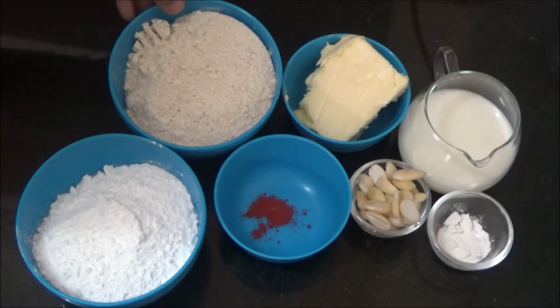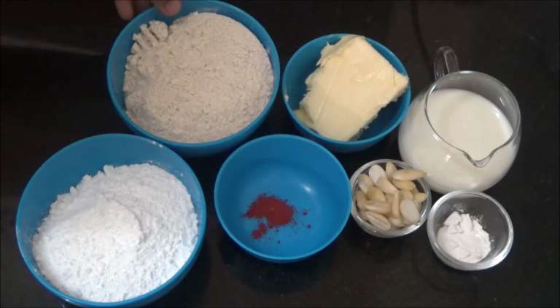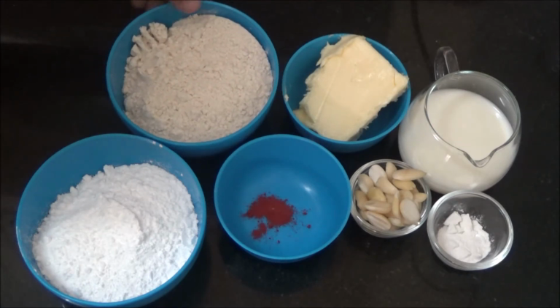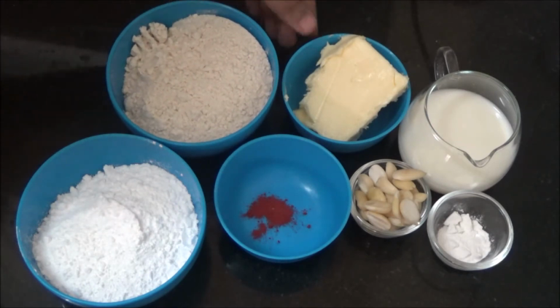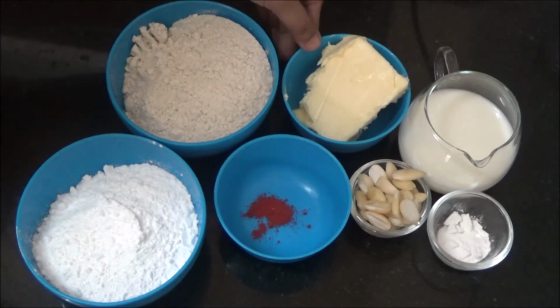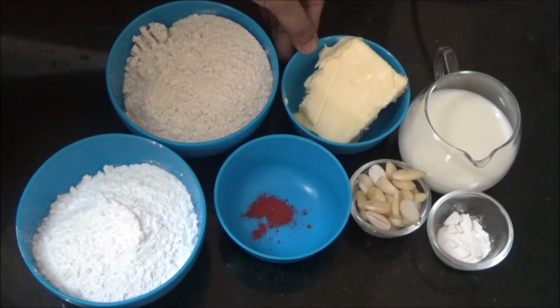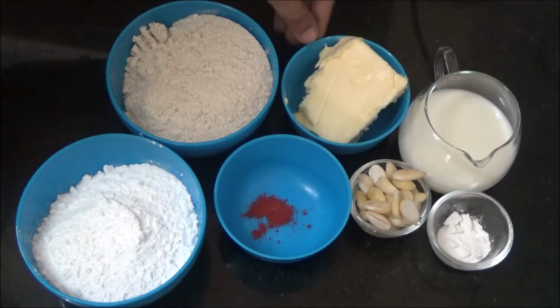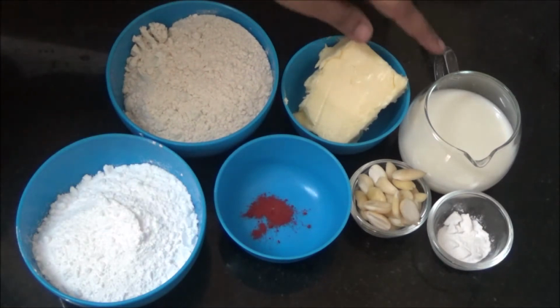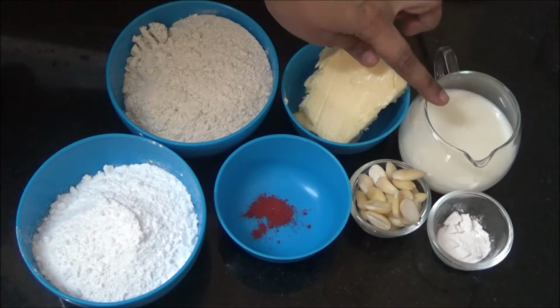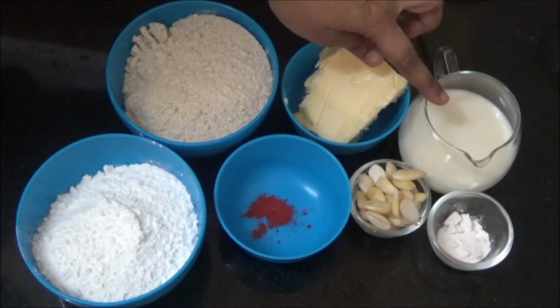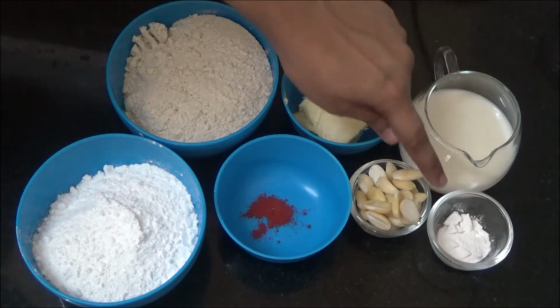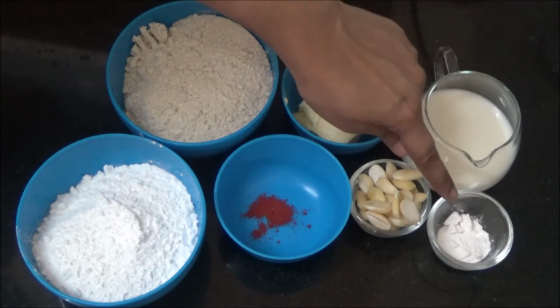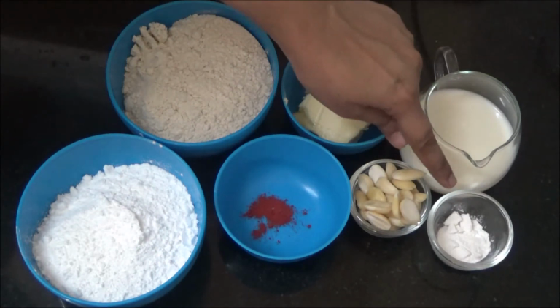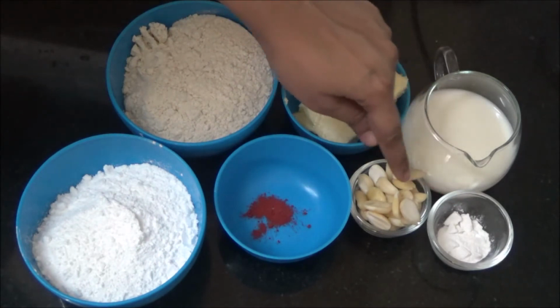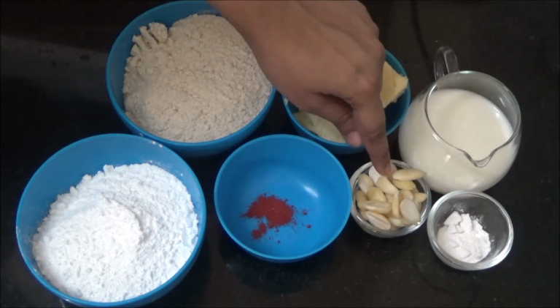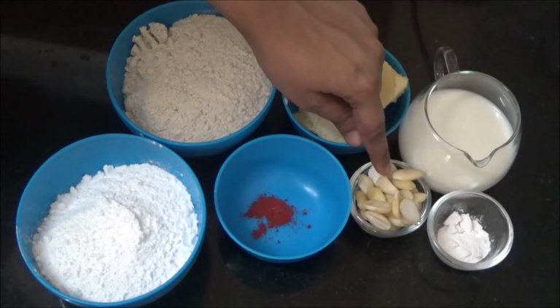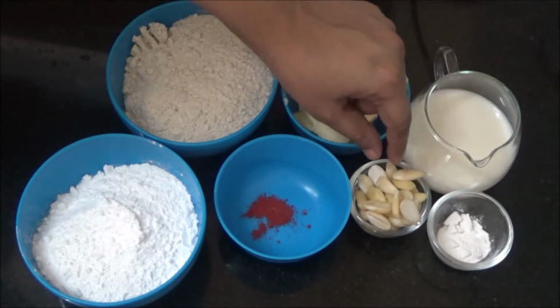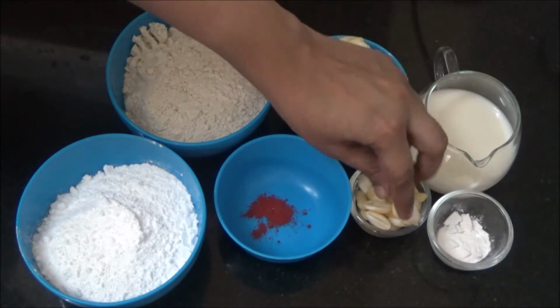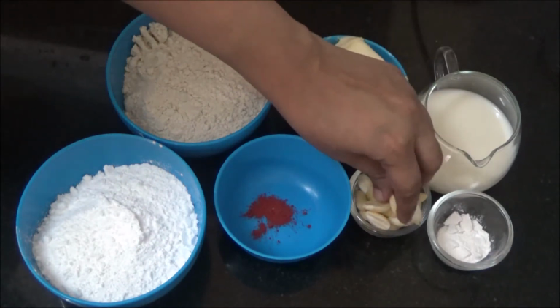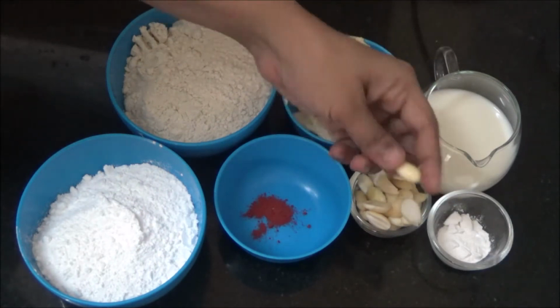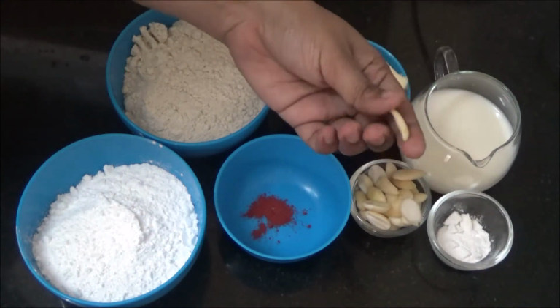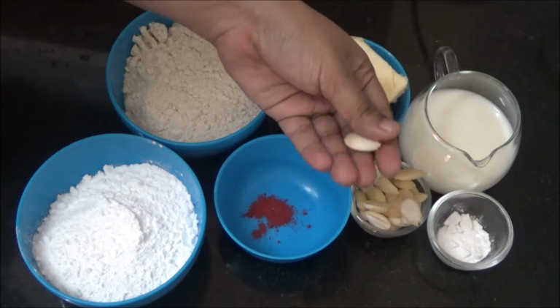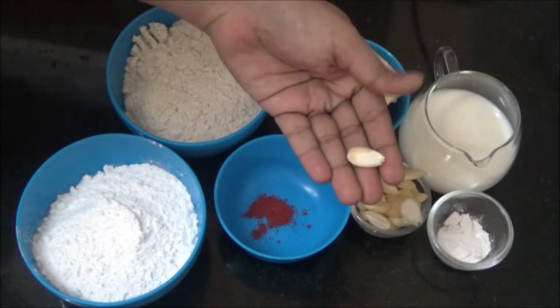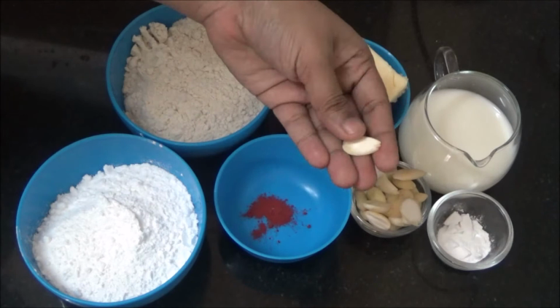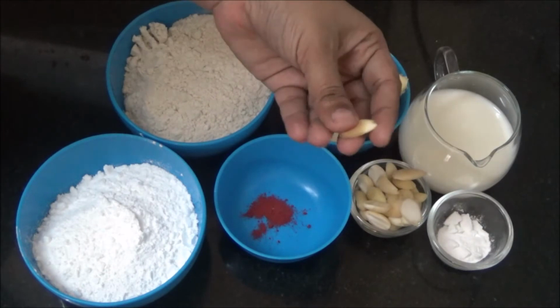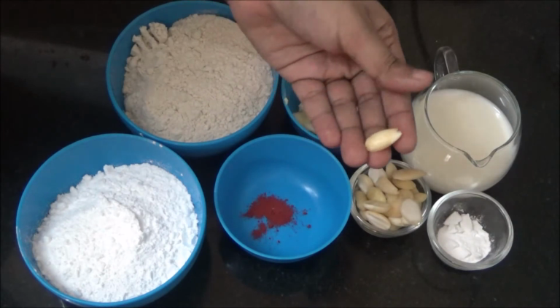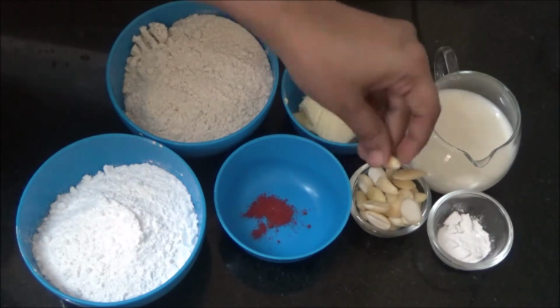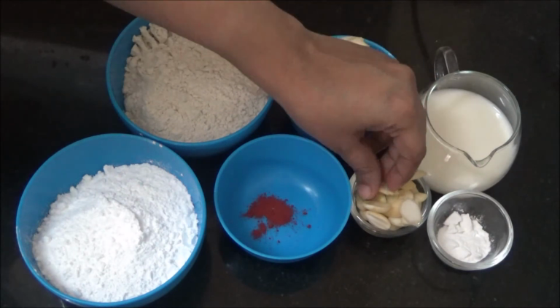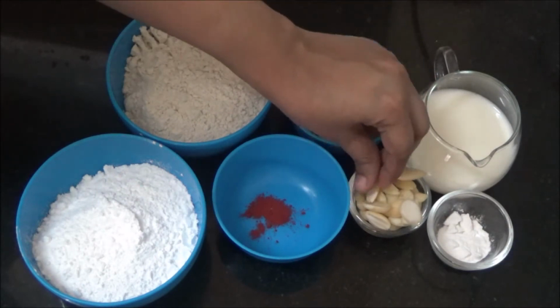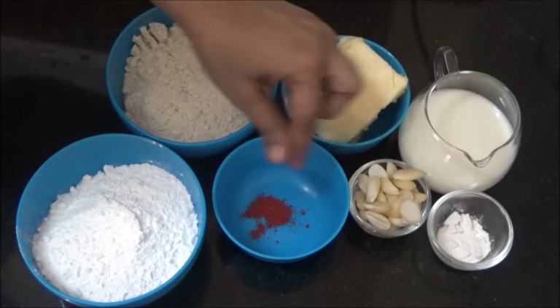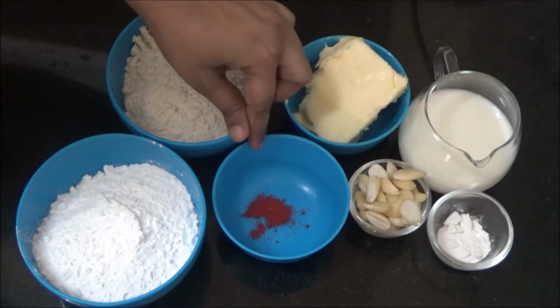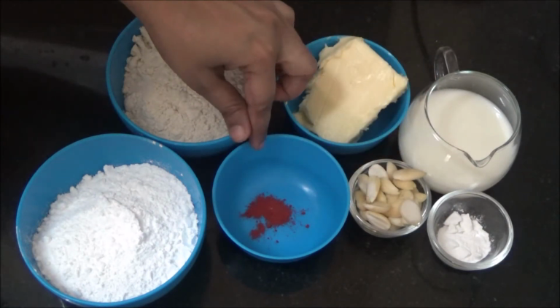Ingredients are: whole wheat flour, butter, milk, baking powder, and almonds — I have blanched and sliced the almonds — and red food colour.